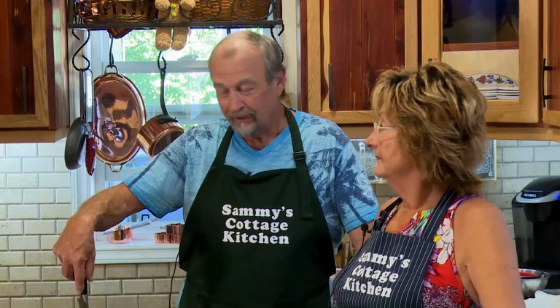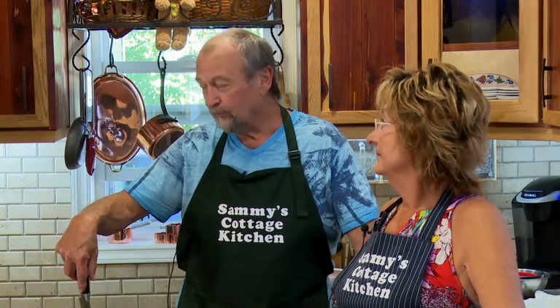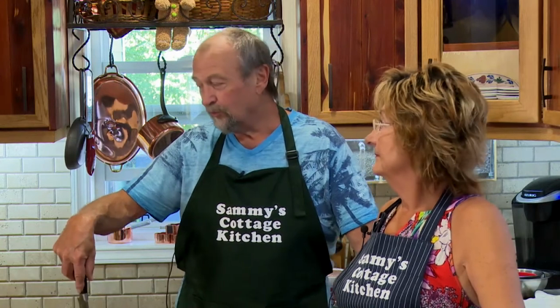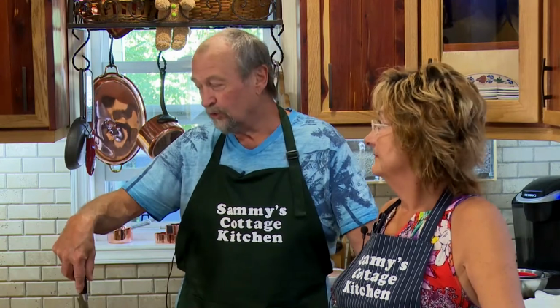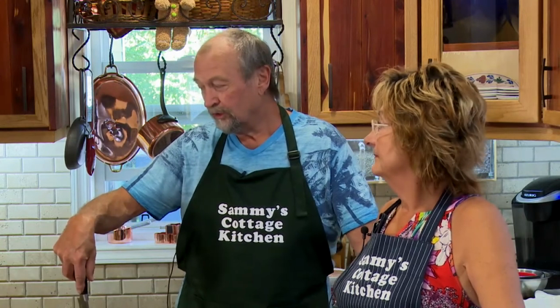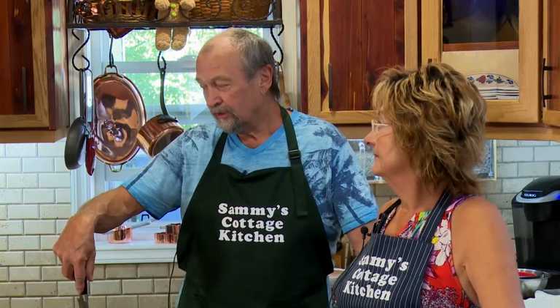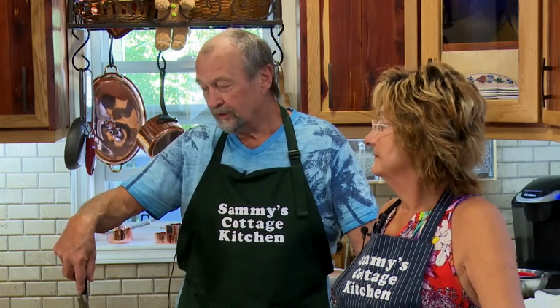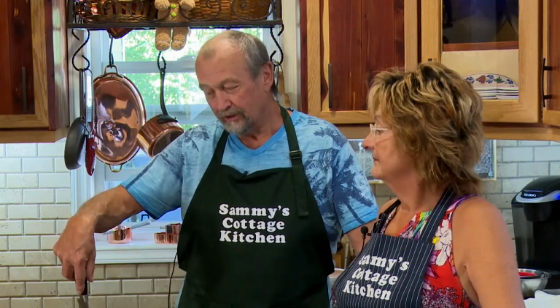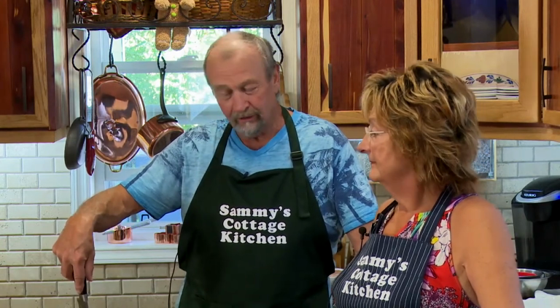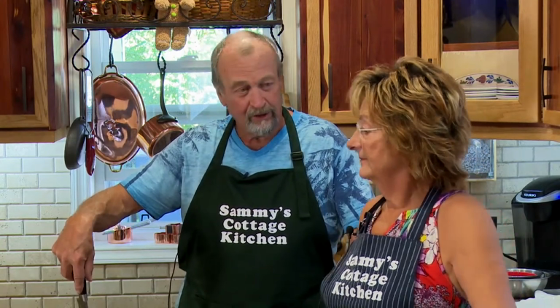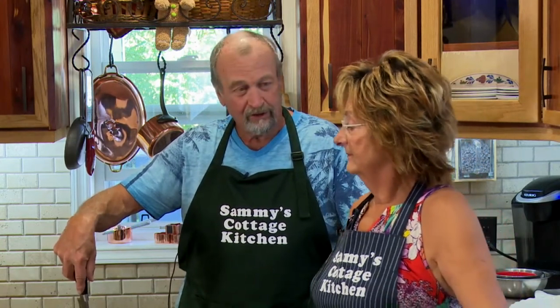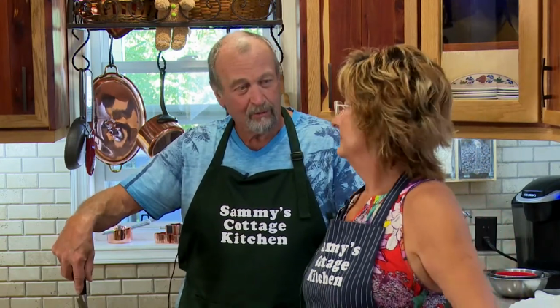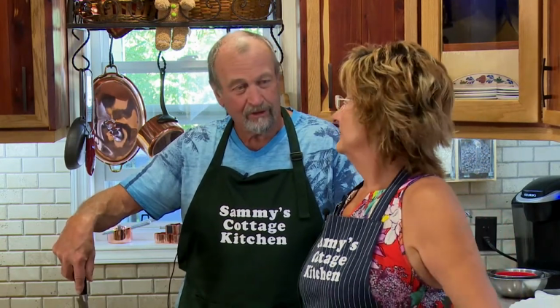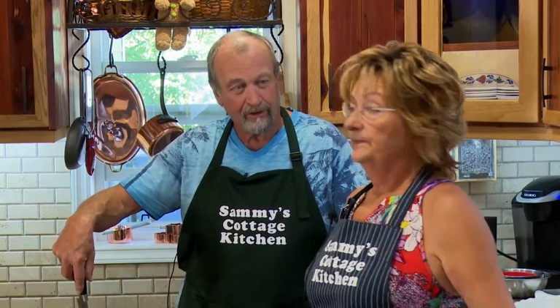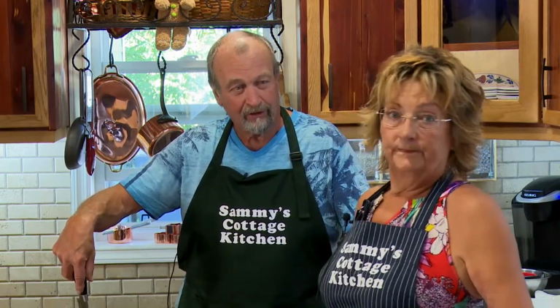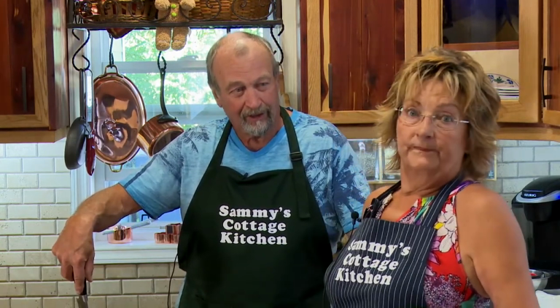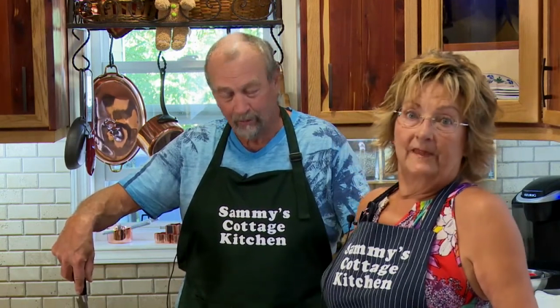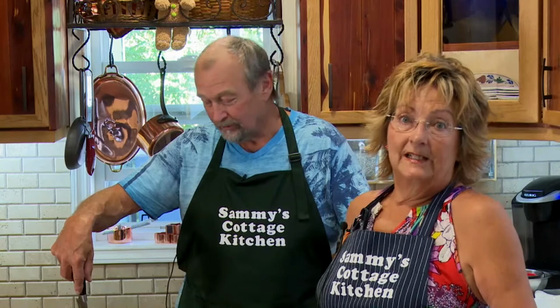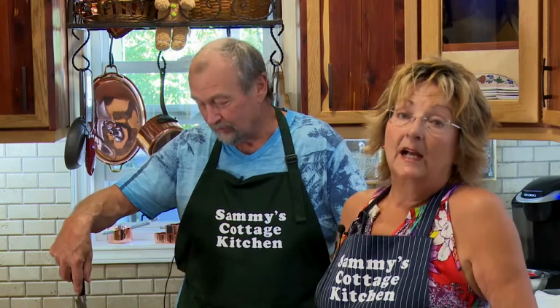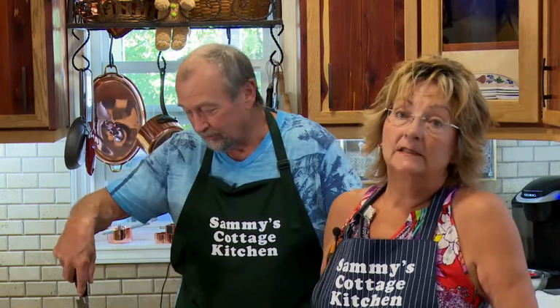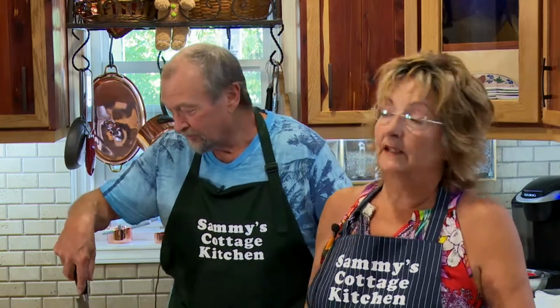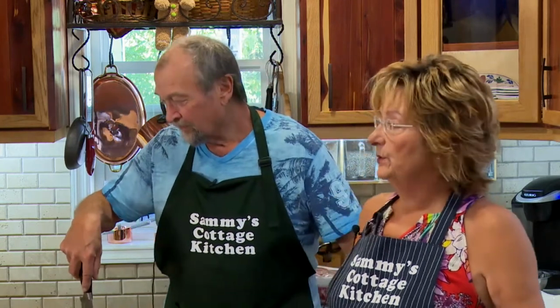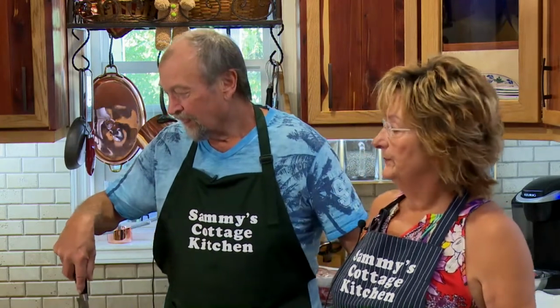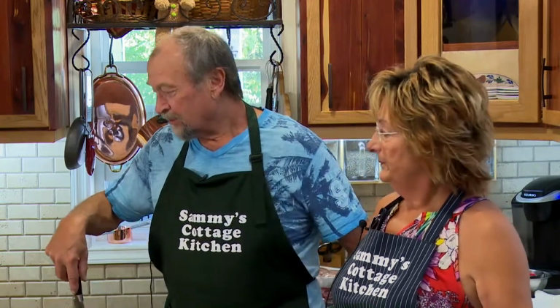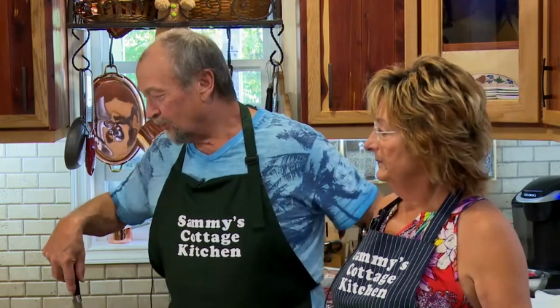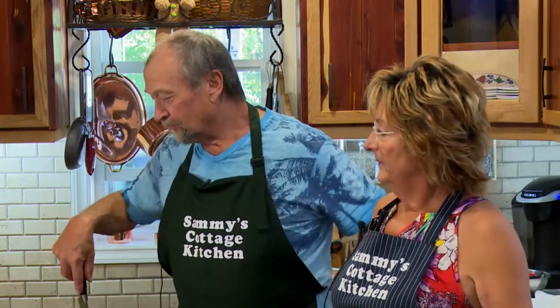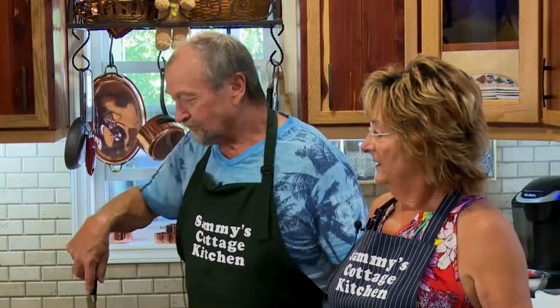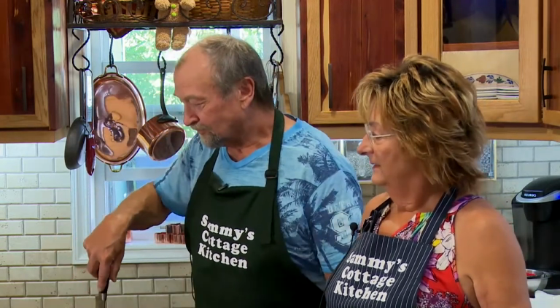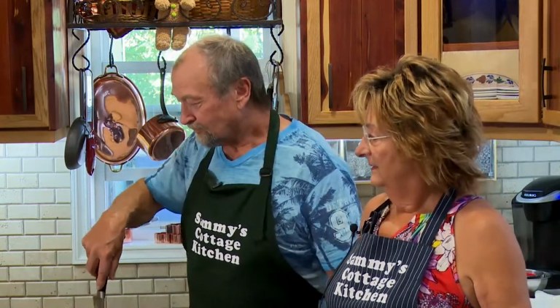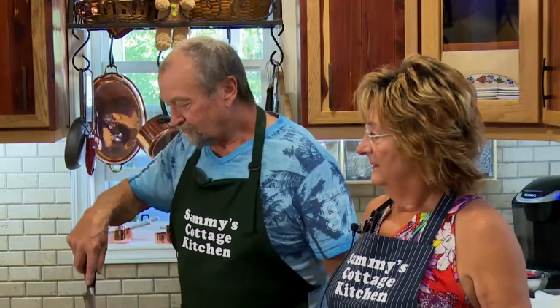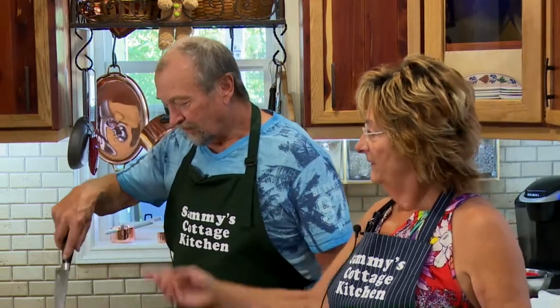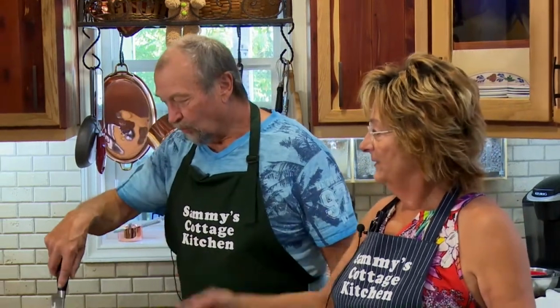You'll find more Indonesian-type restaurants in Holland than anywhere else in the world. That's true. A little fun history.